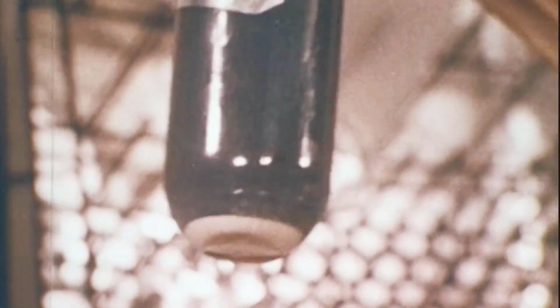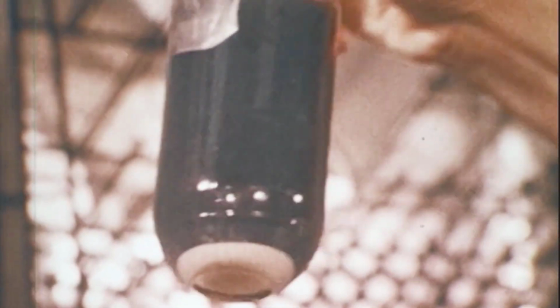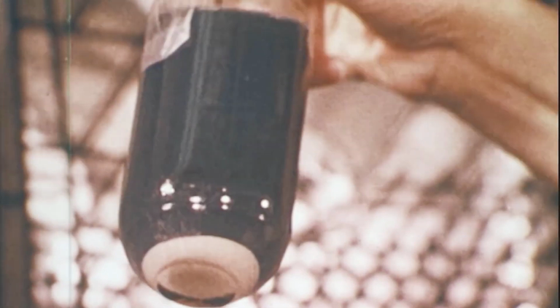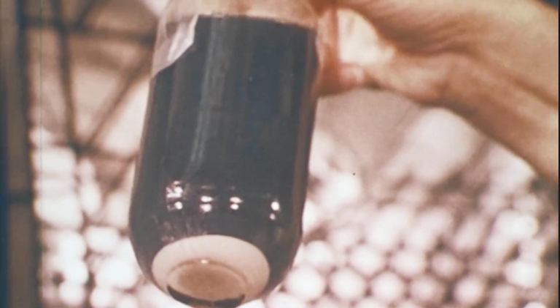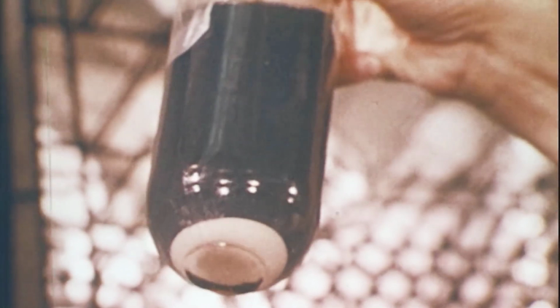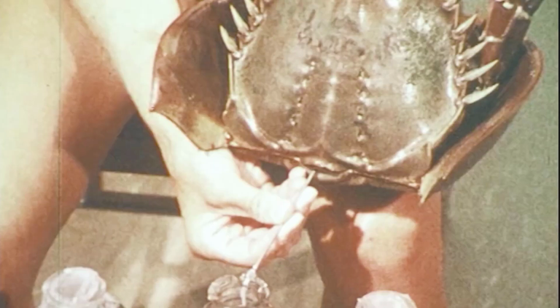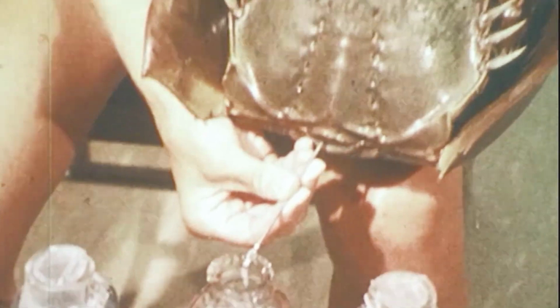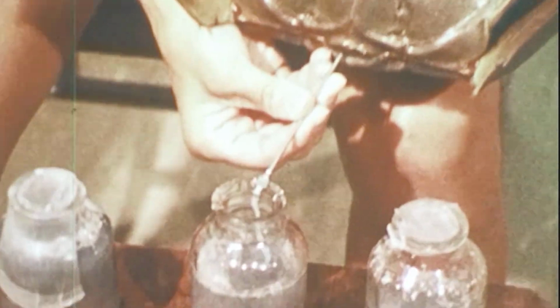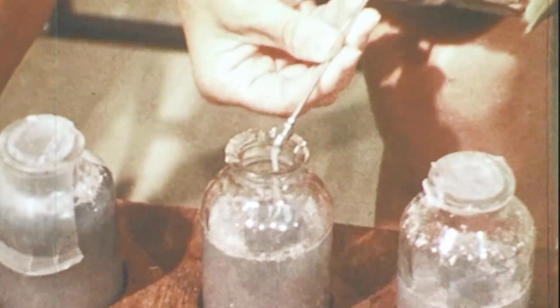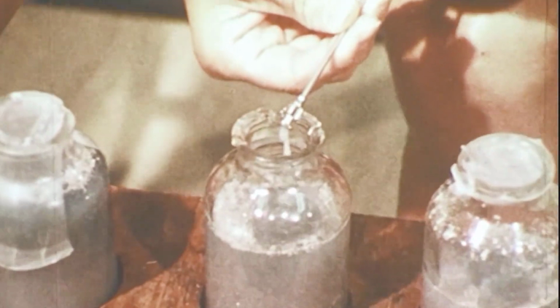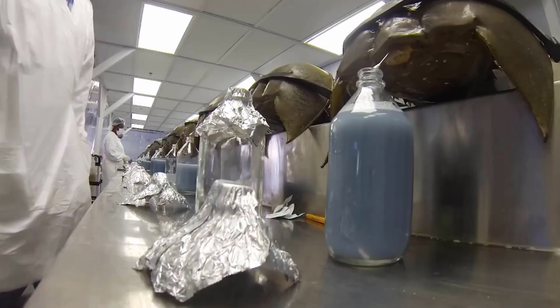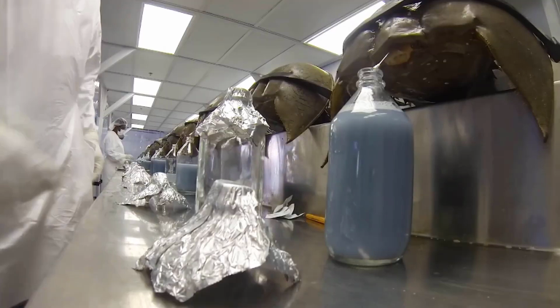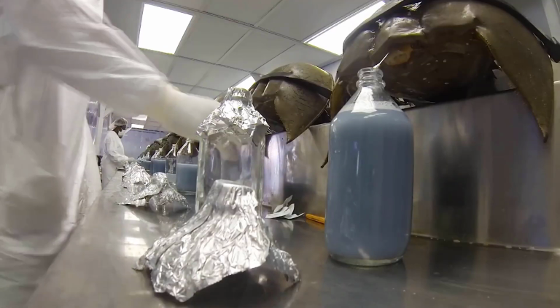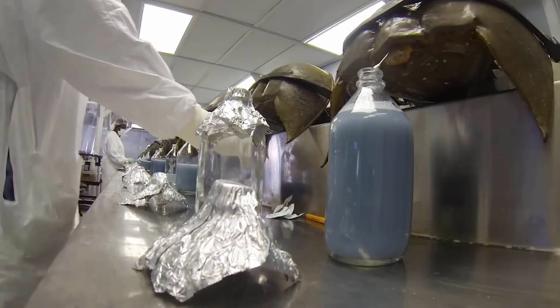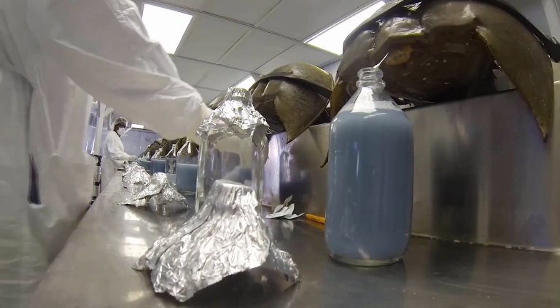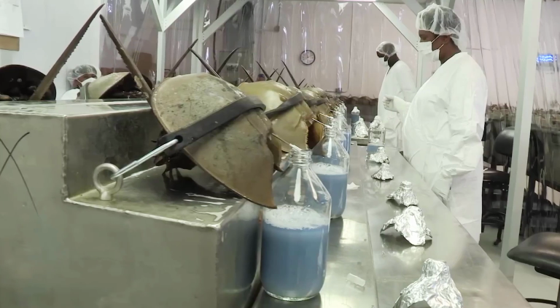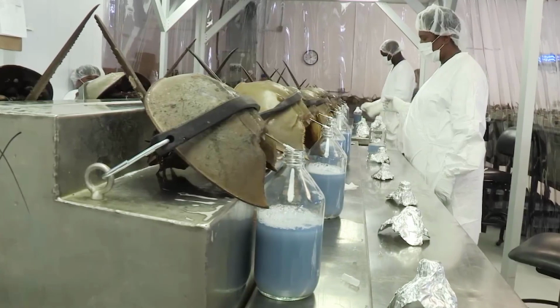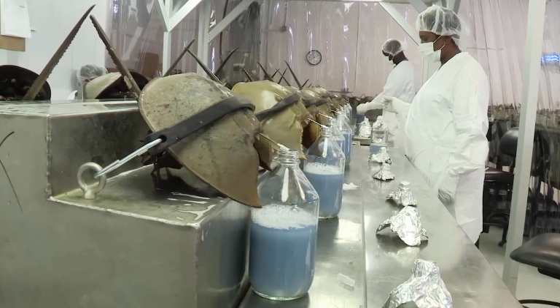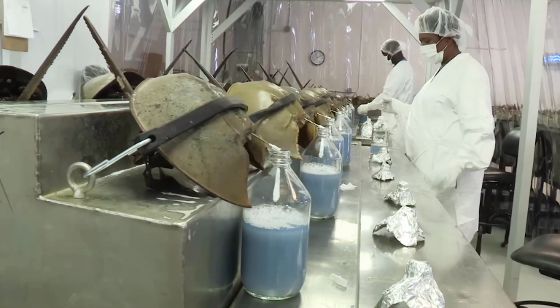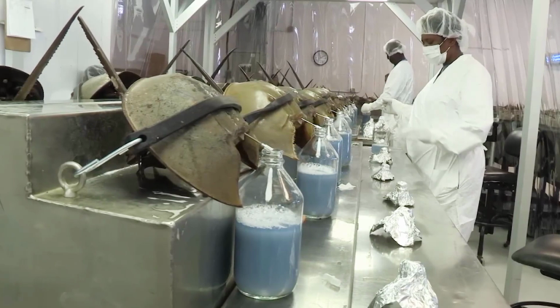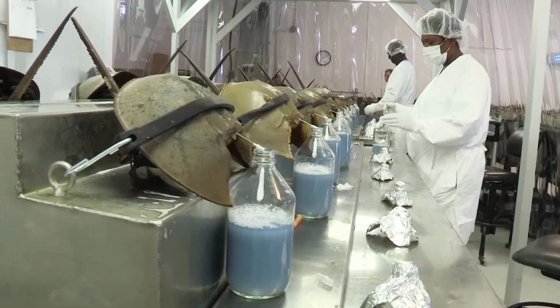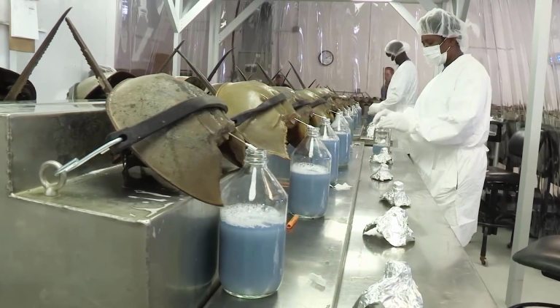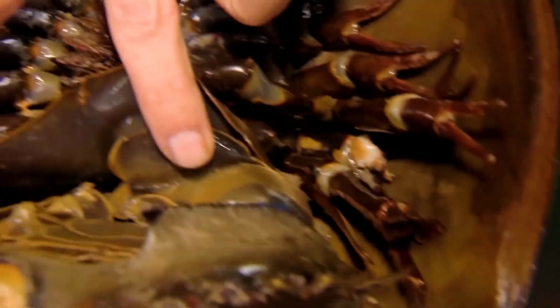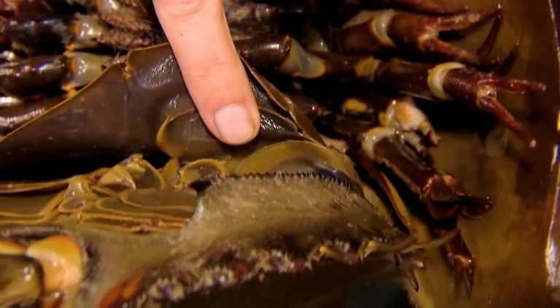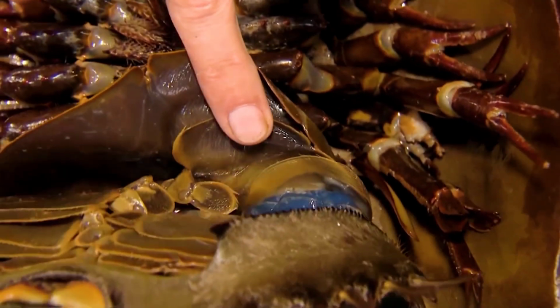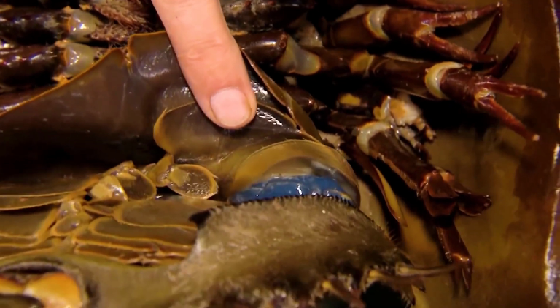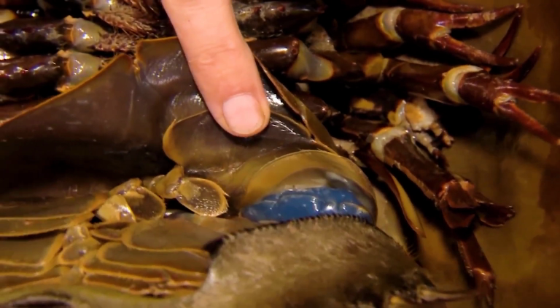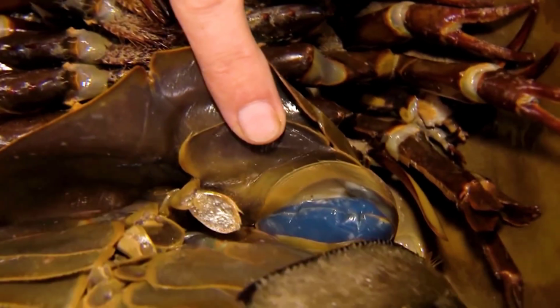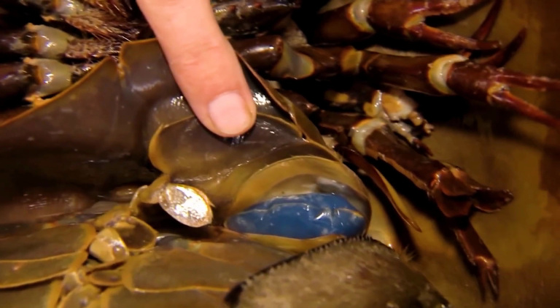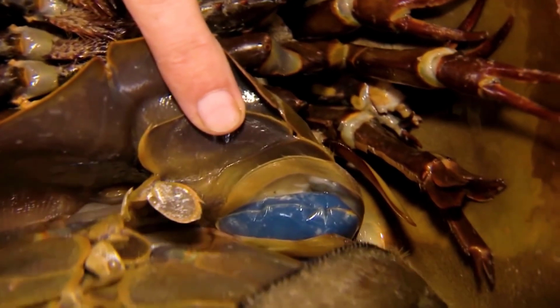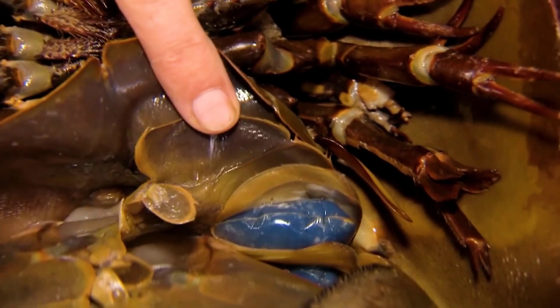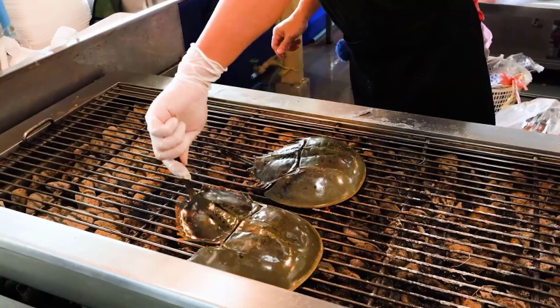This changed when scientists discovered the blue blood found in horseshoe crabs. How does blue blood contribute to saving millions of people all over the world? What makes it blue and not red like other creatures' blood?